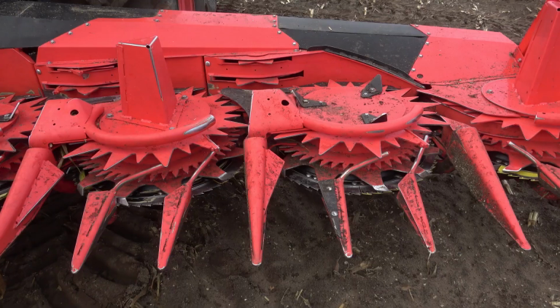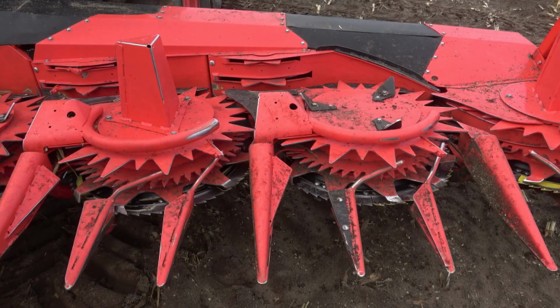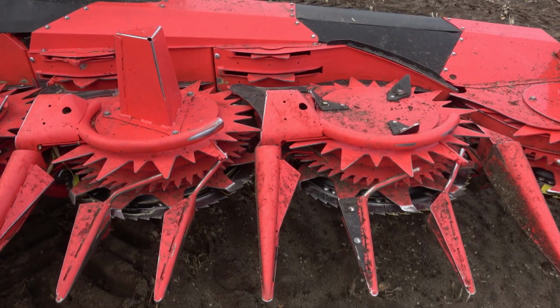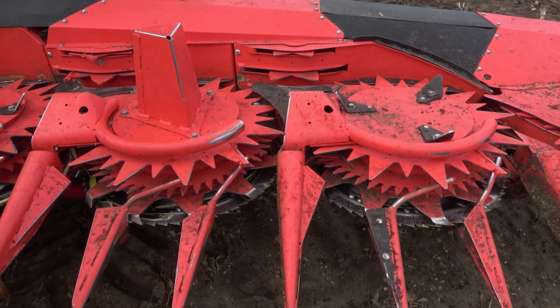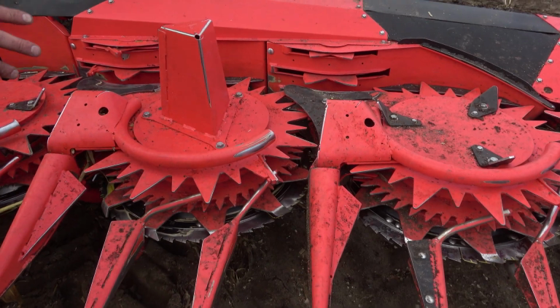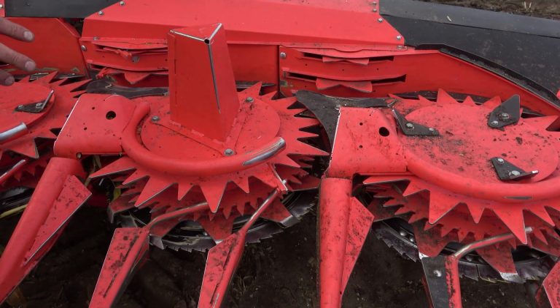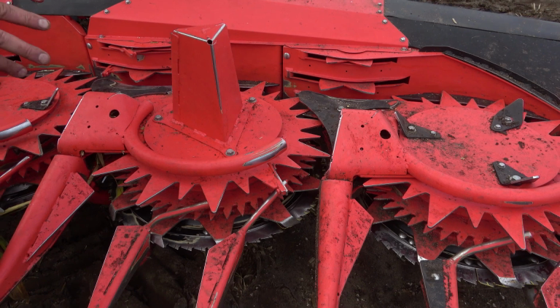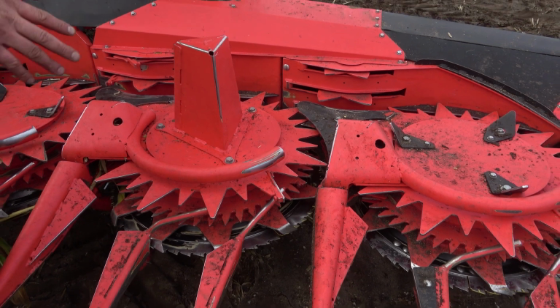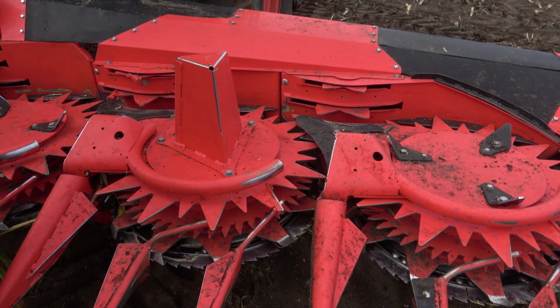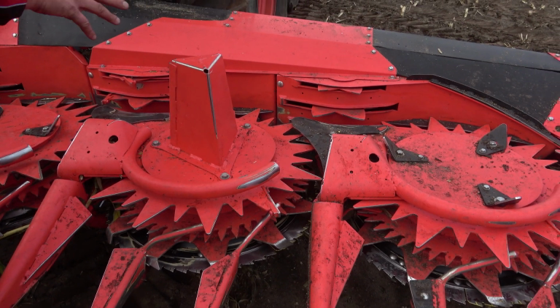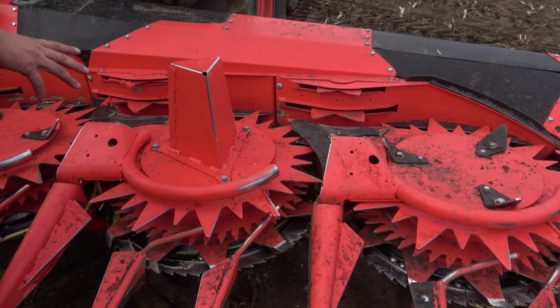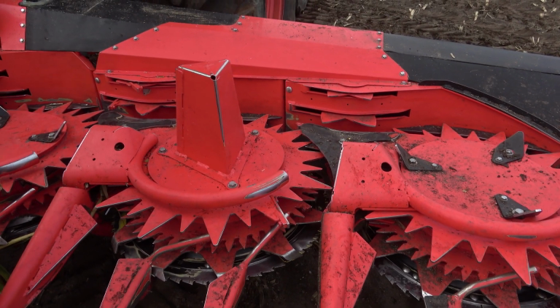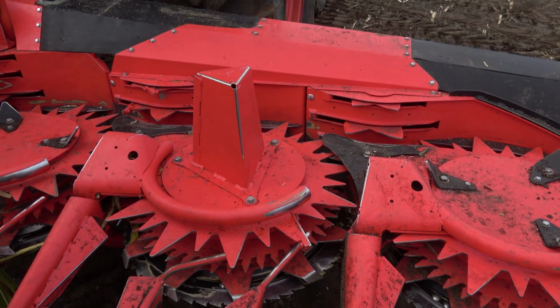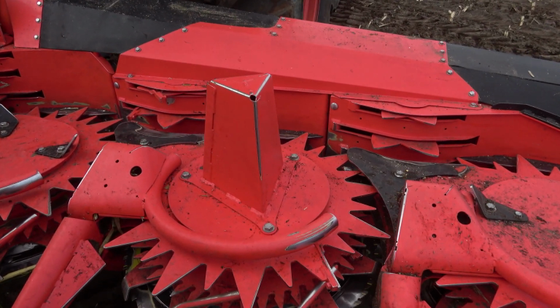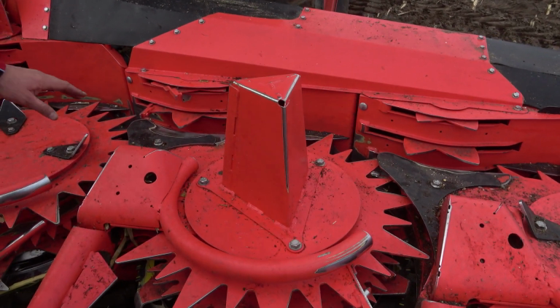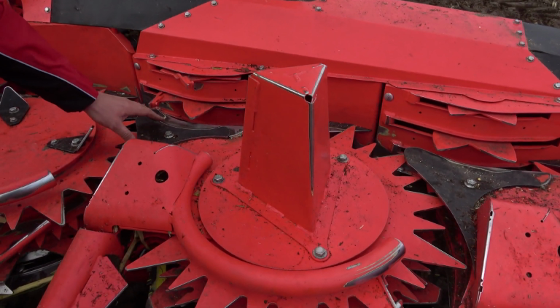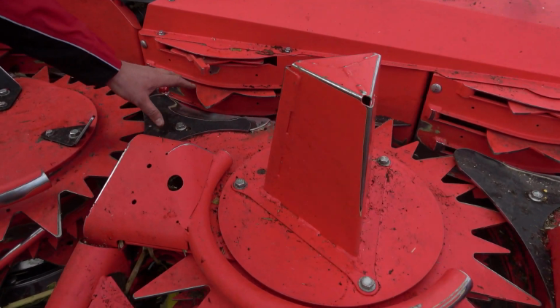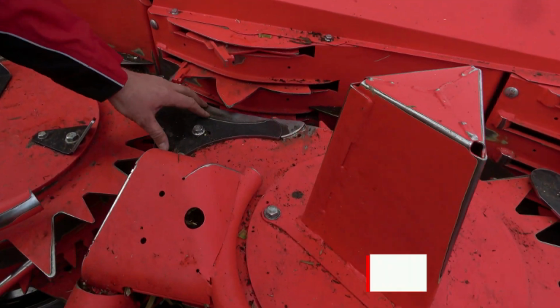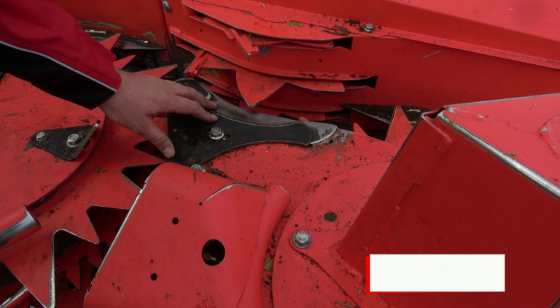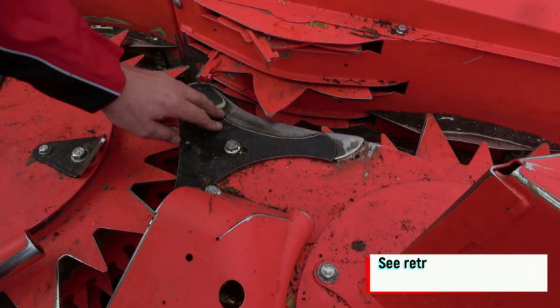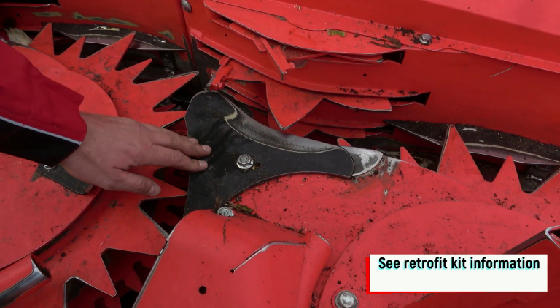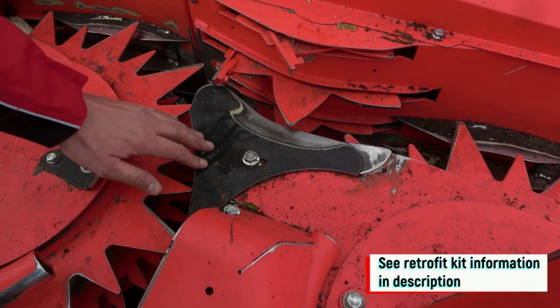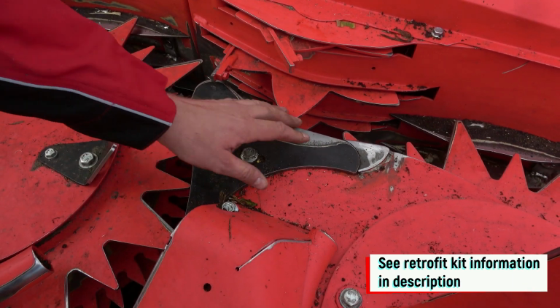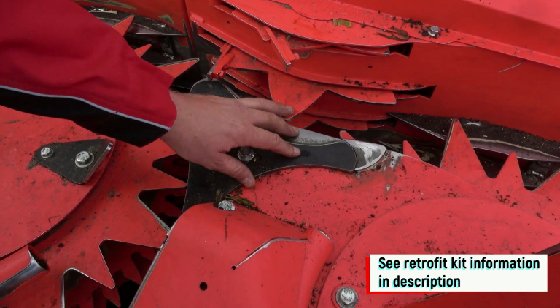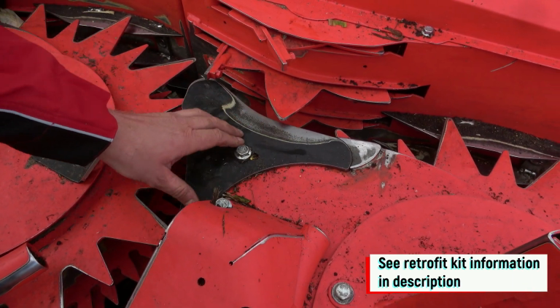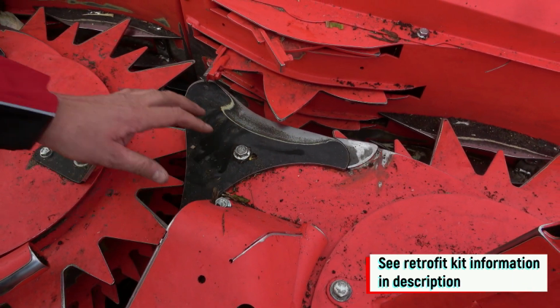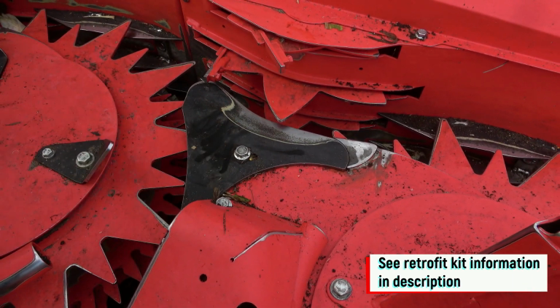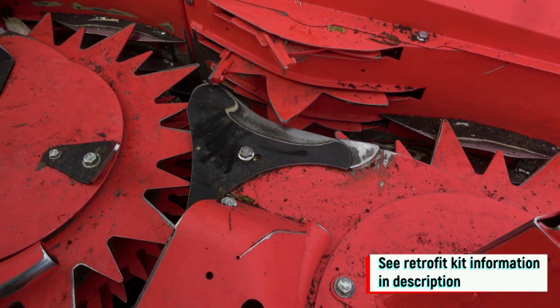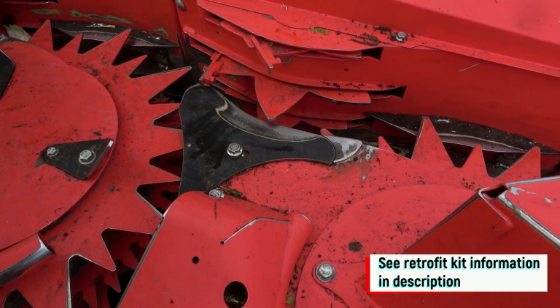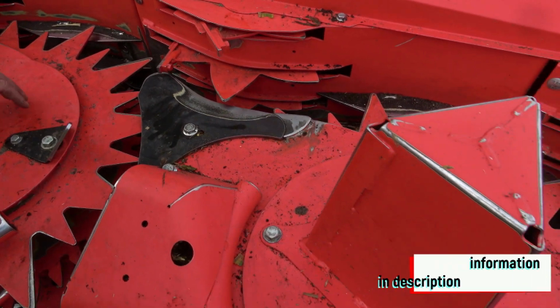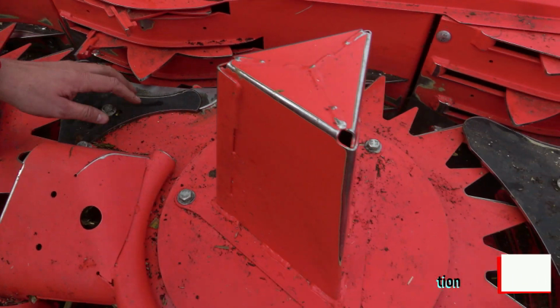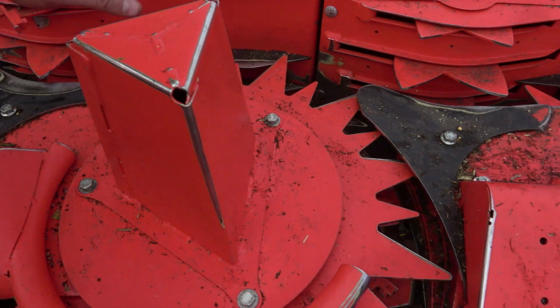In cases where there are problems with crop flow separation on the side of the header, cross-feeding improvements can be retrofitted. These improvements consist of sheets that can be screwed onto each feed drum on both the left and right sides of all attachments.